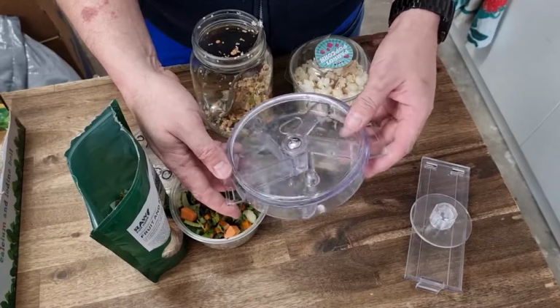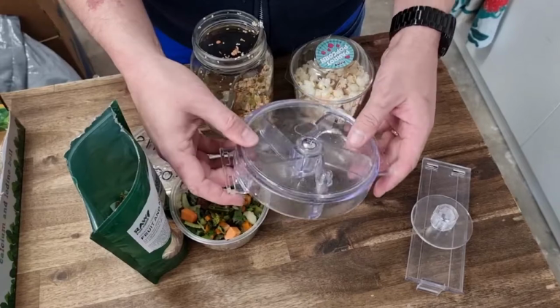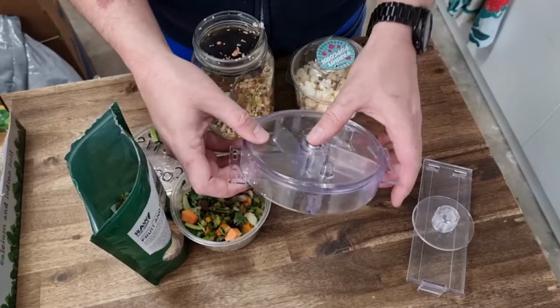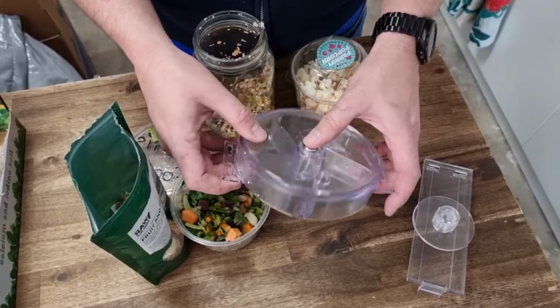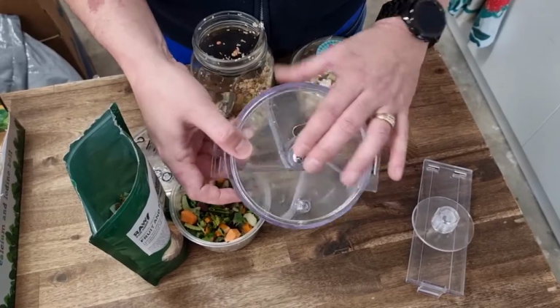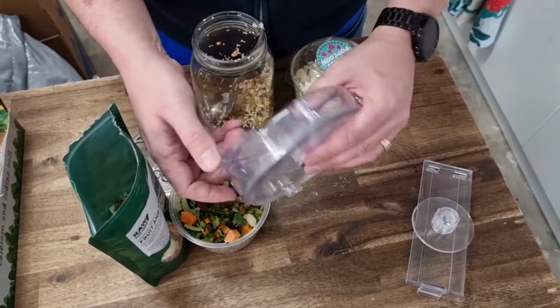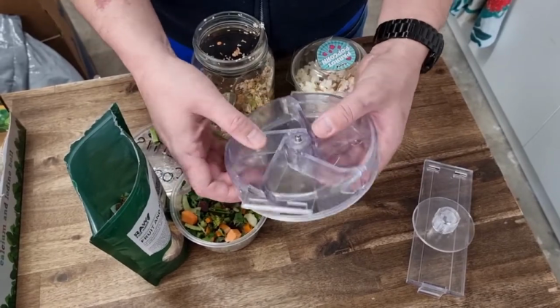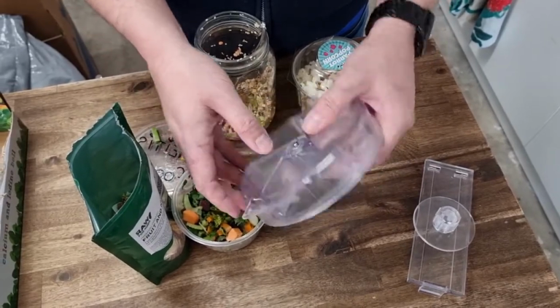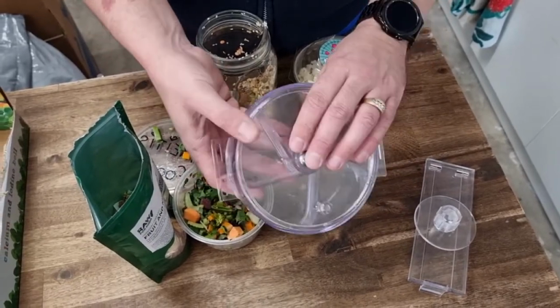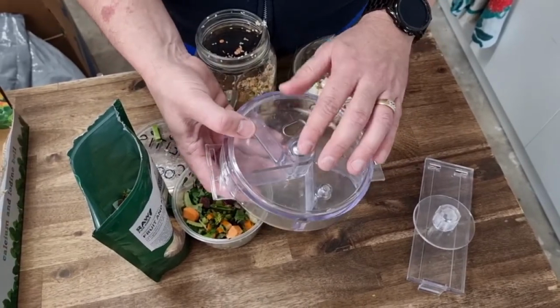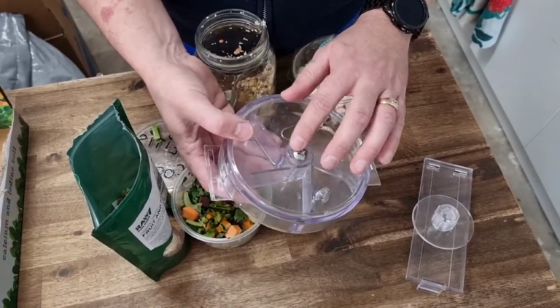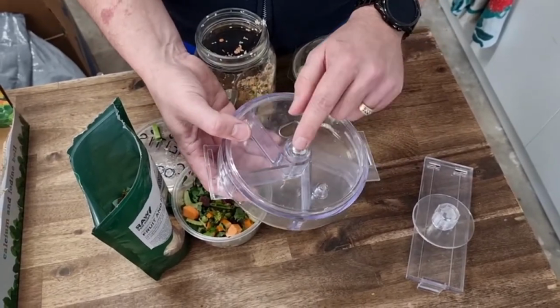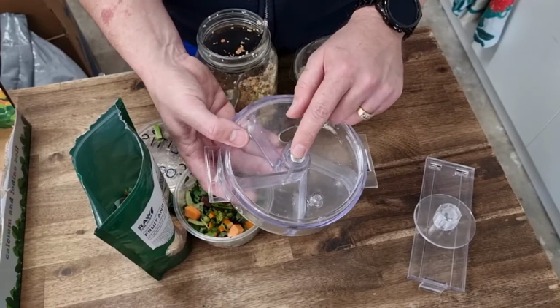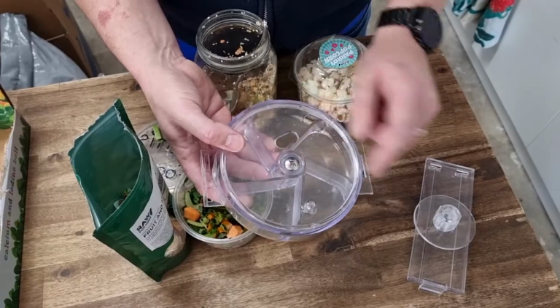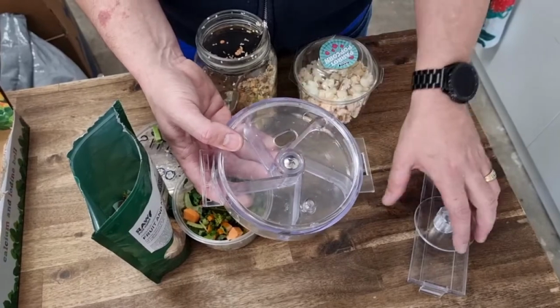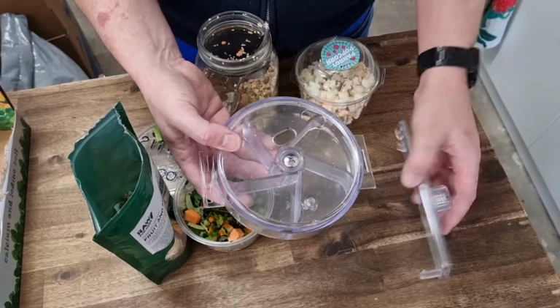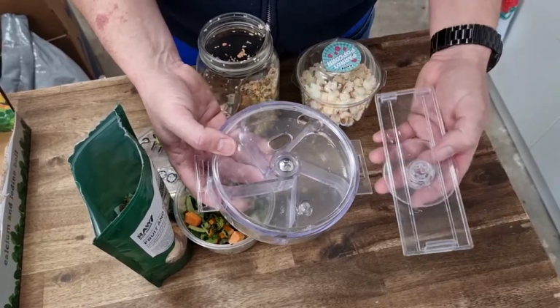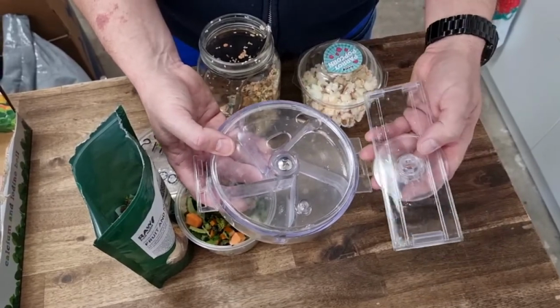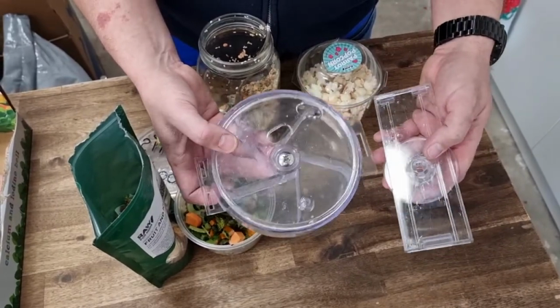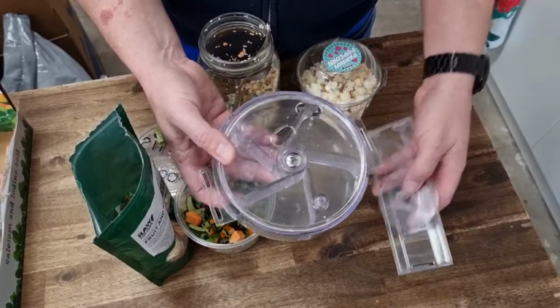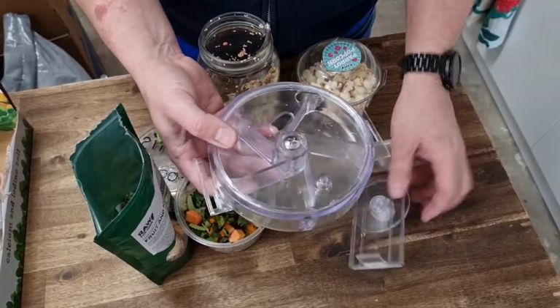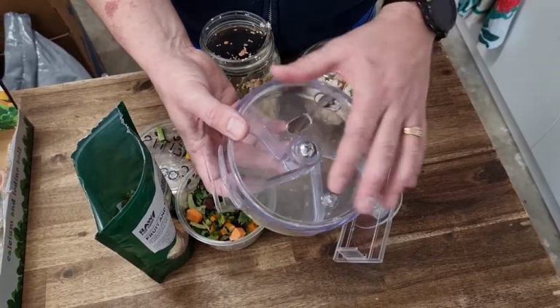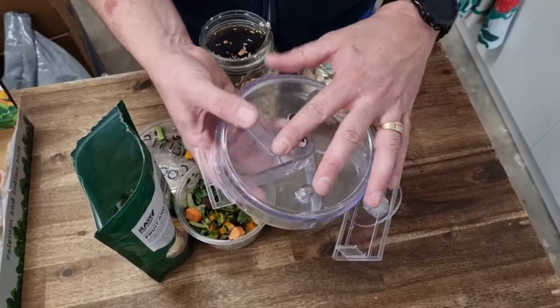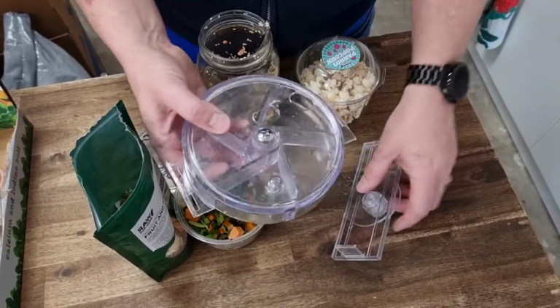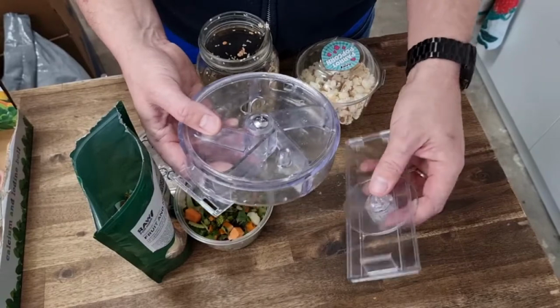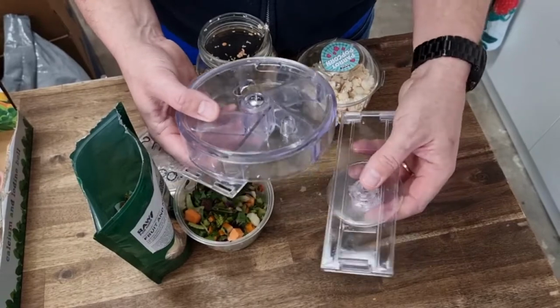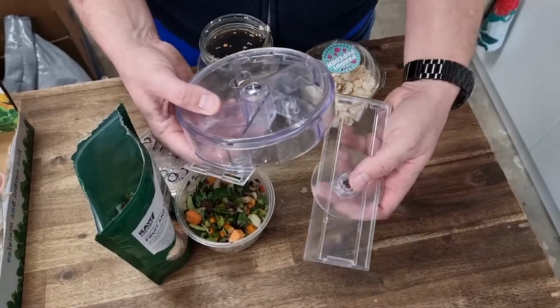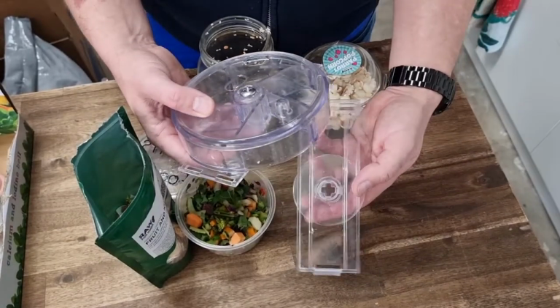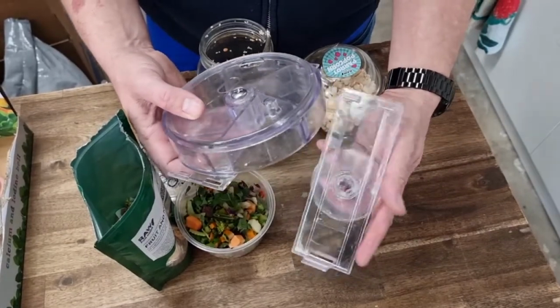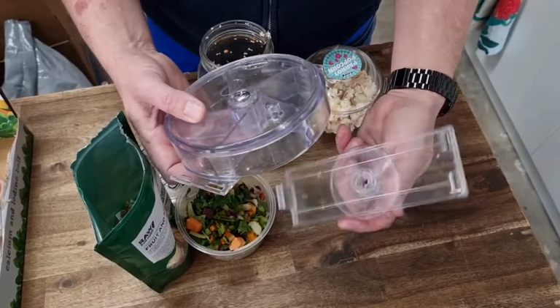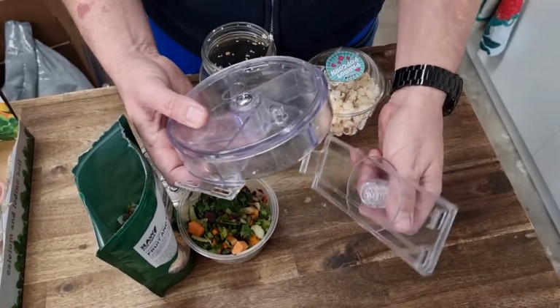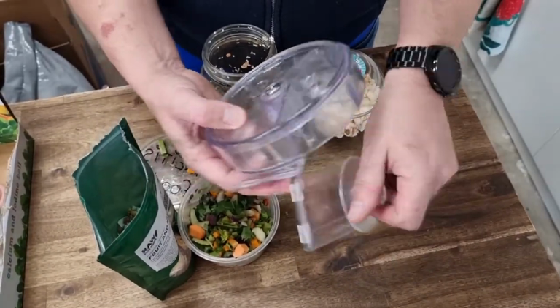G'day guys. Today I'm going to show you how to set up a generation one foraging wheel. You can get these on our website. Now this is the actual wheel part, and this is the attachment that goes onto the cage.